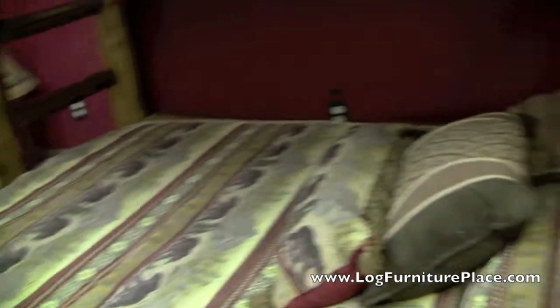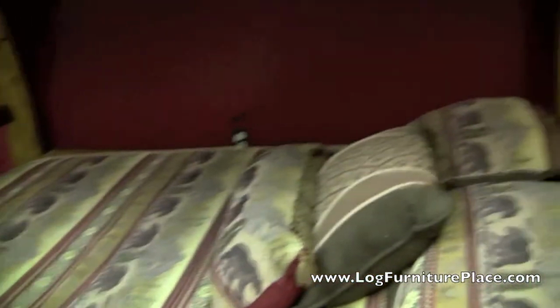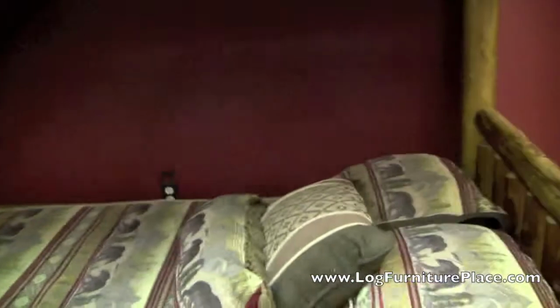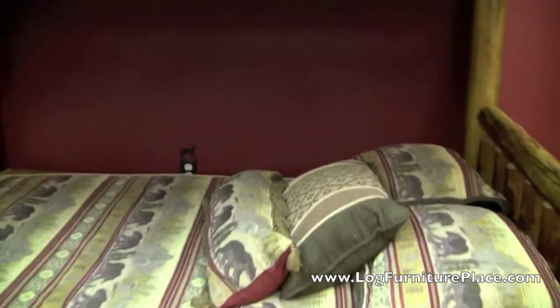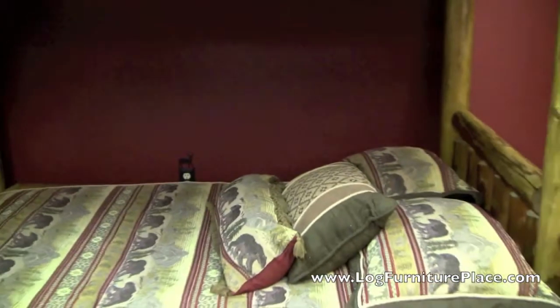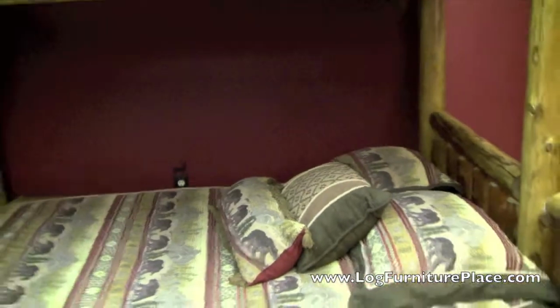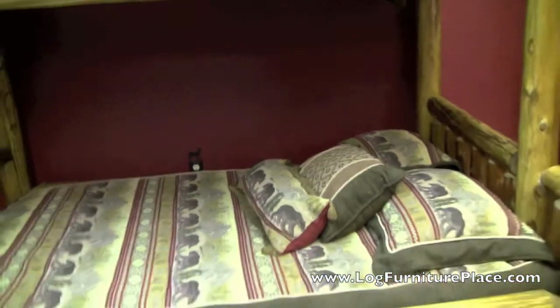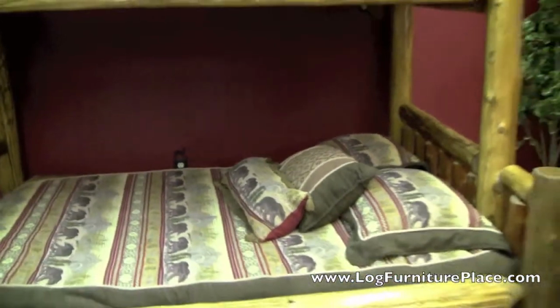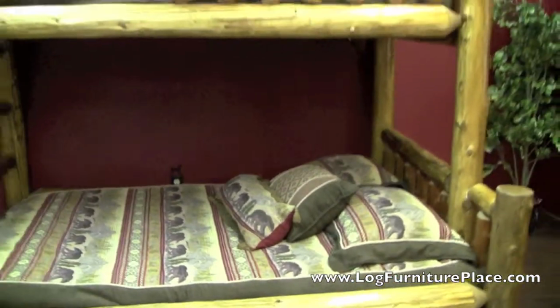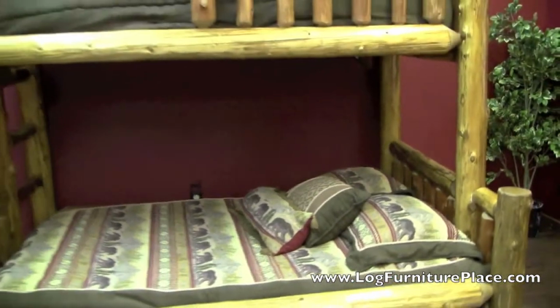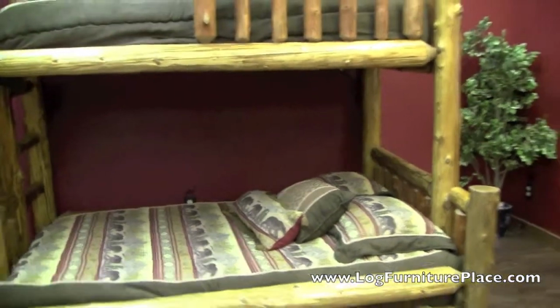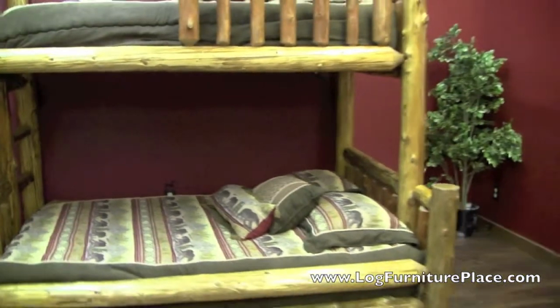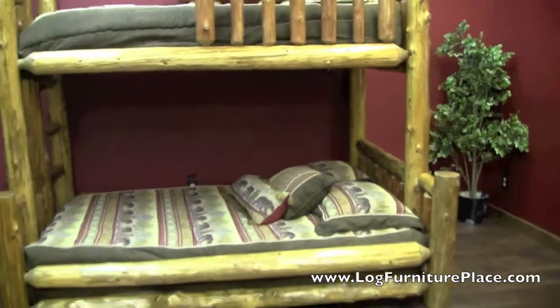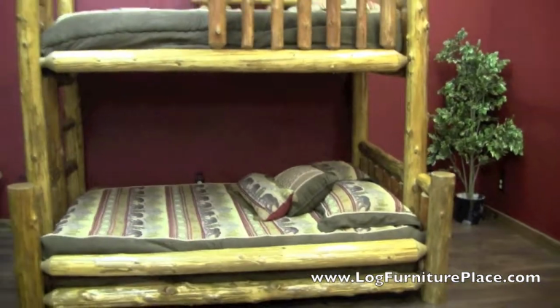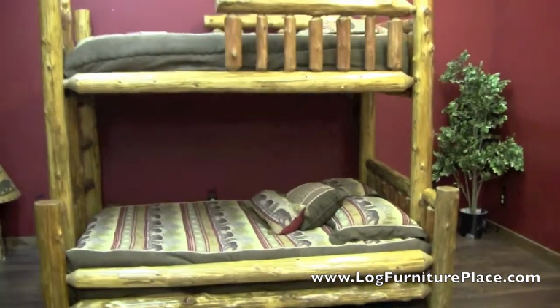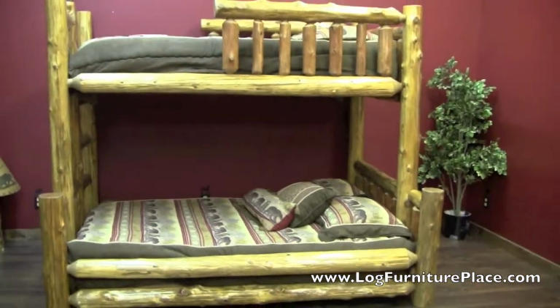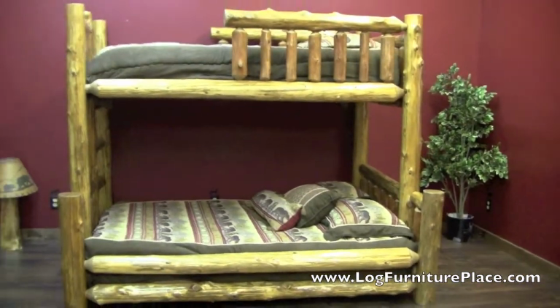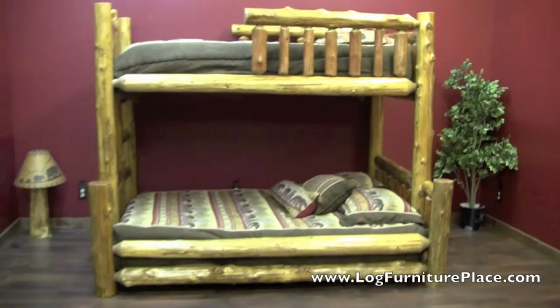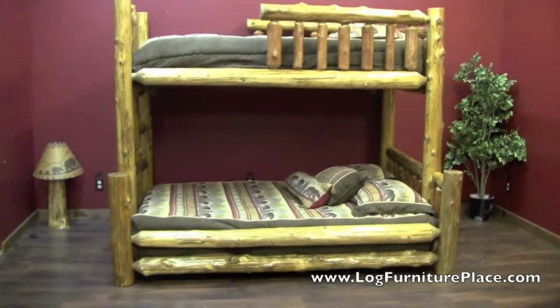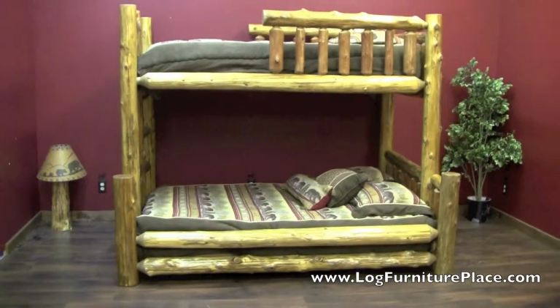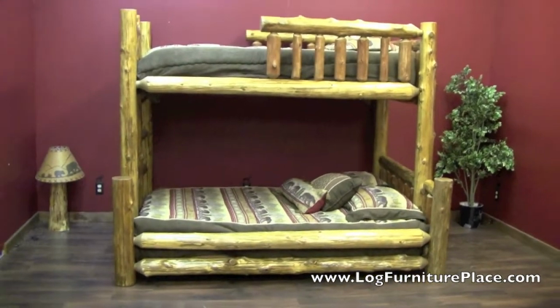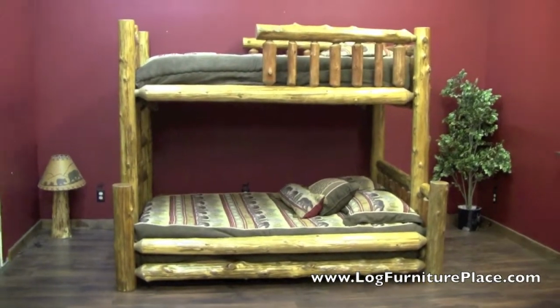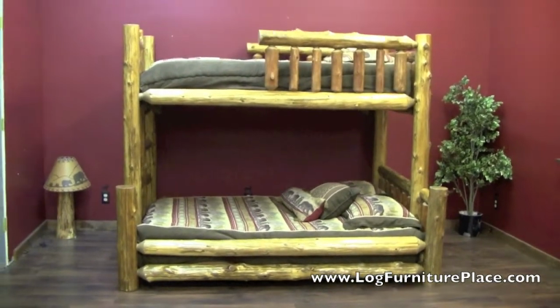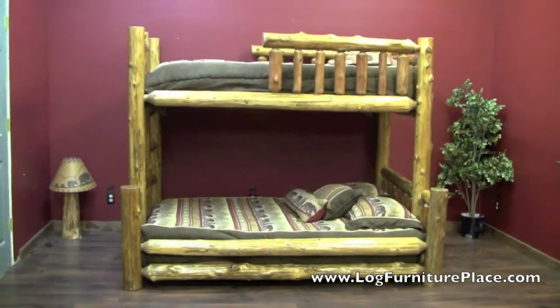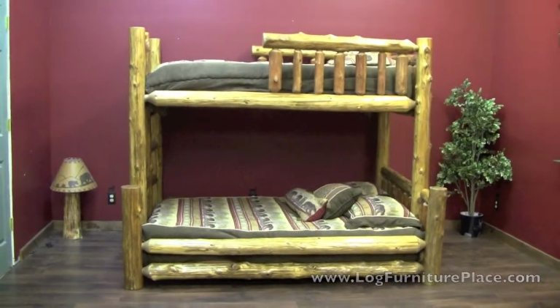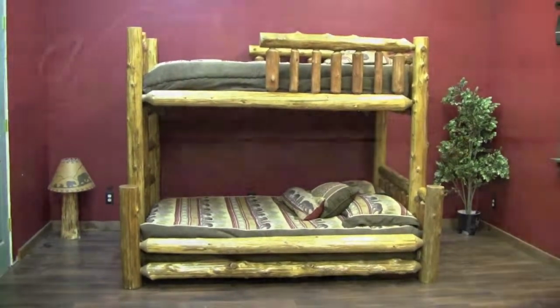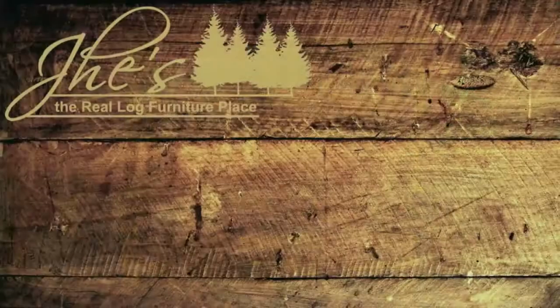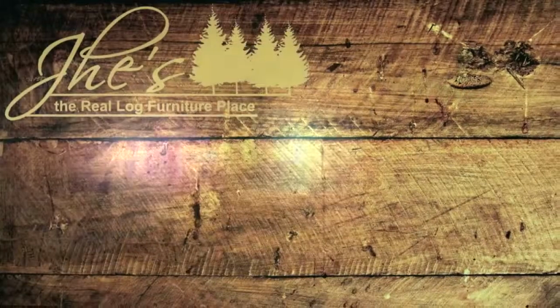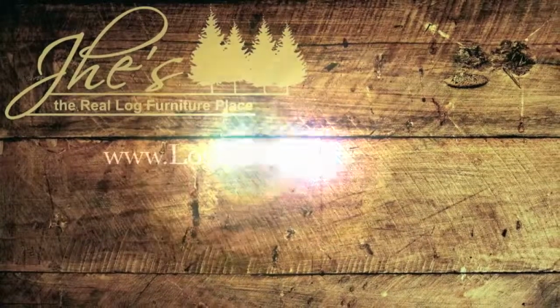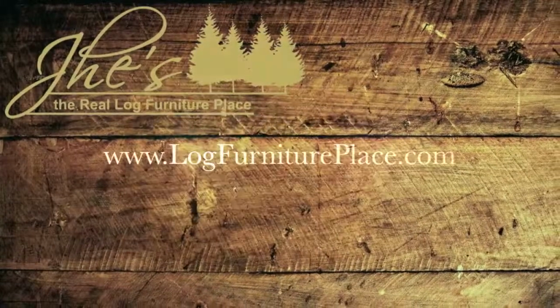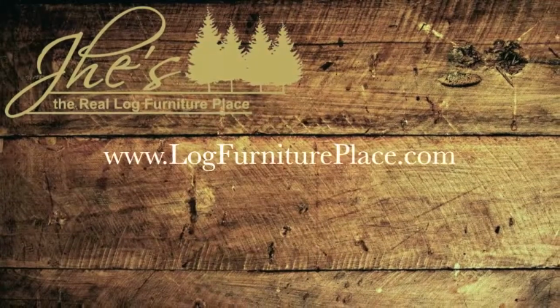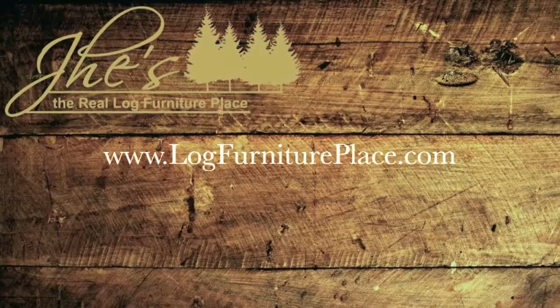The bedding shown is our luxury bear bedding, which is also available on our website. Come order yours today at LogFurniturePlace.com.